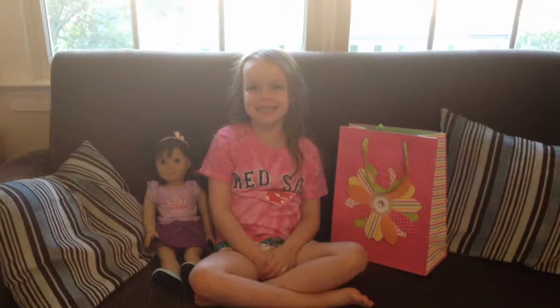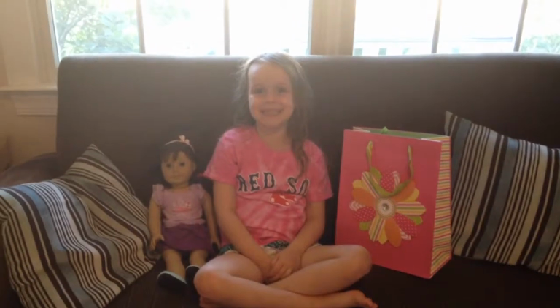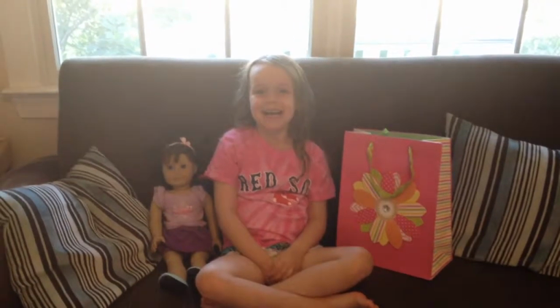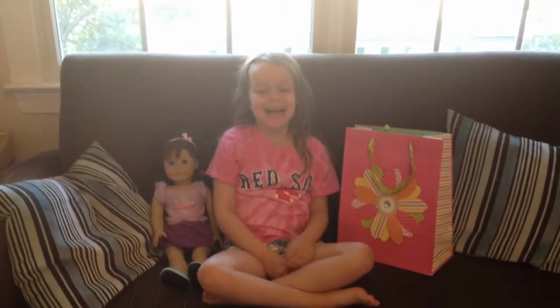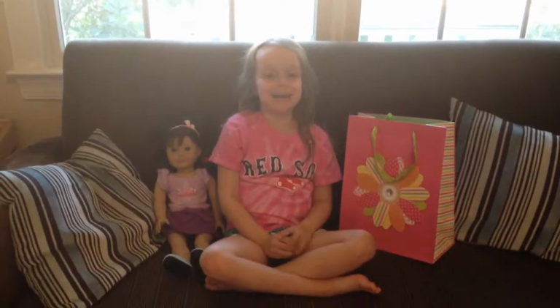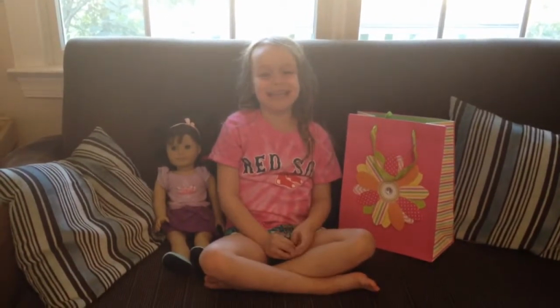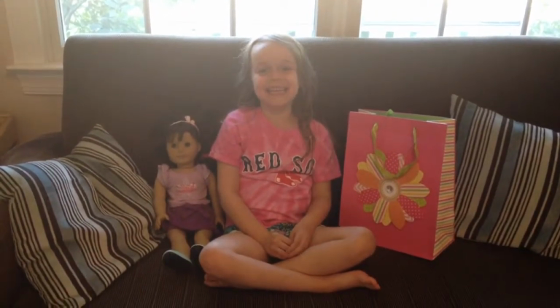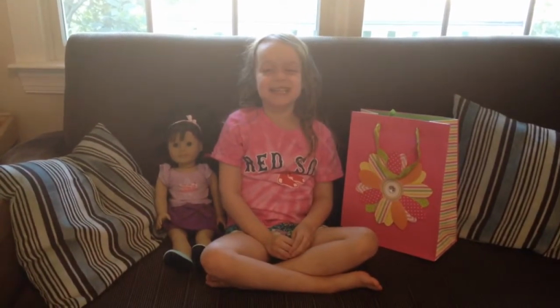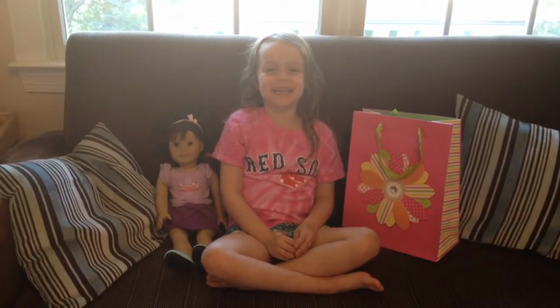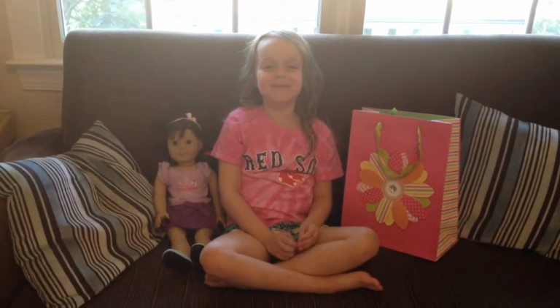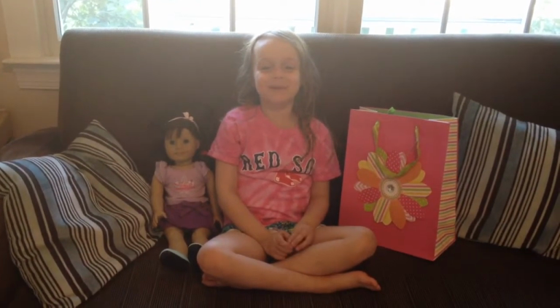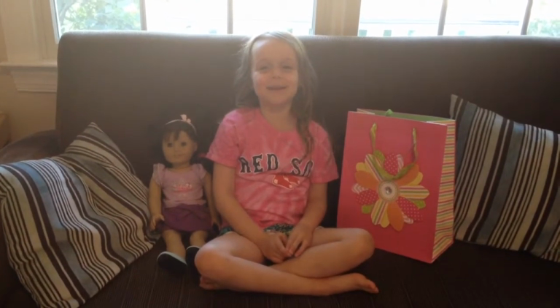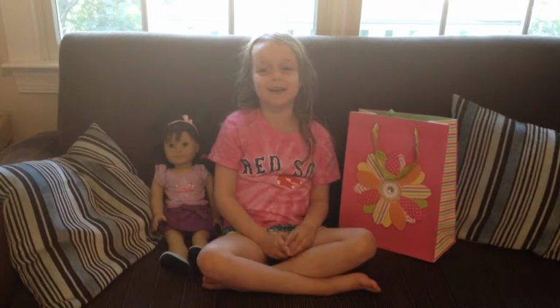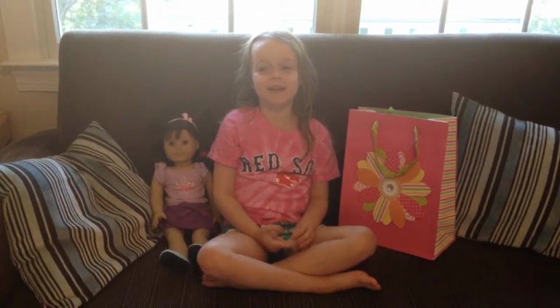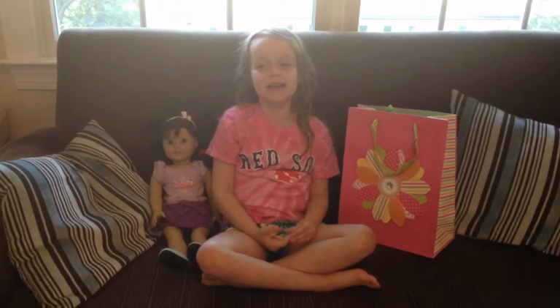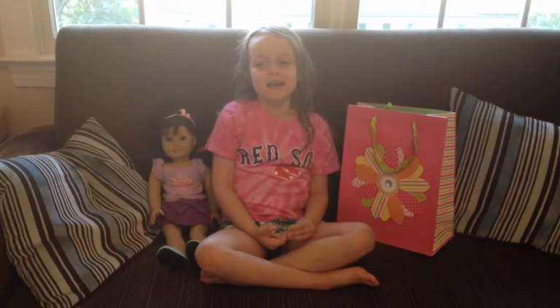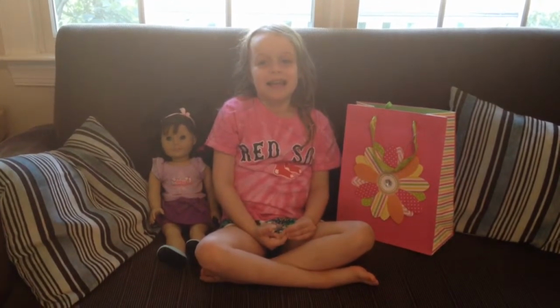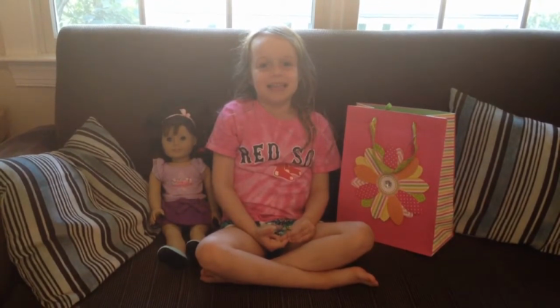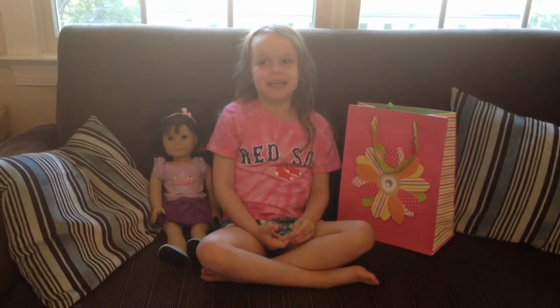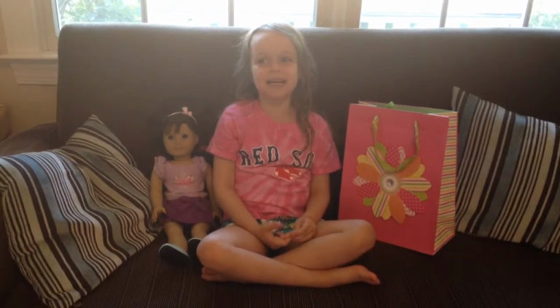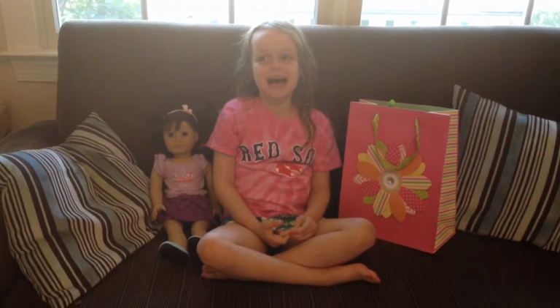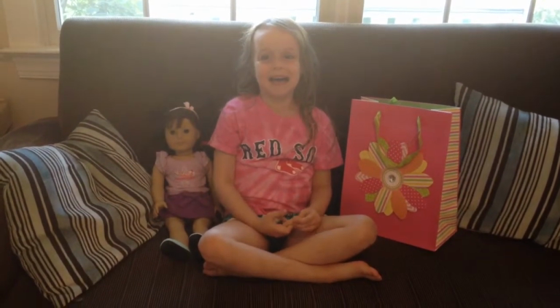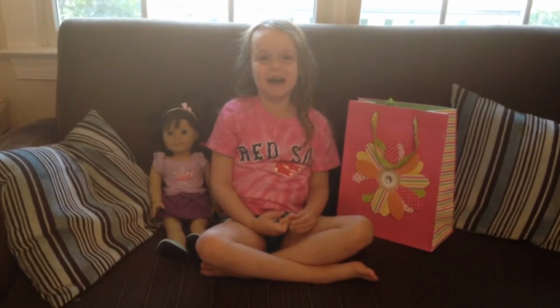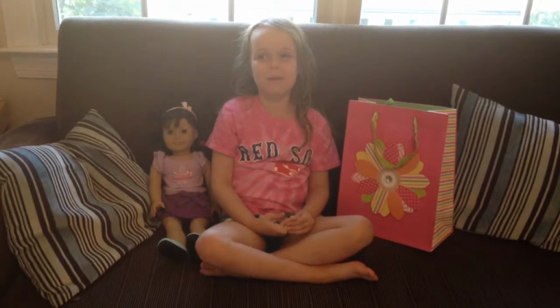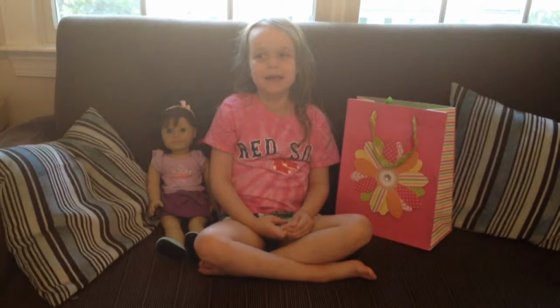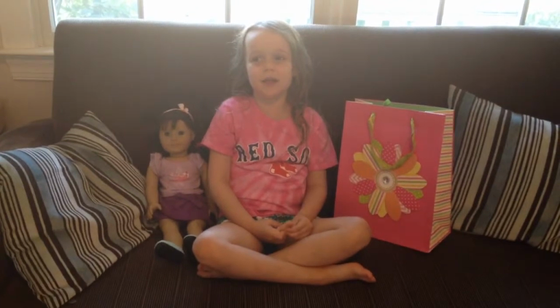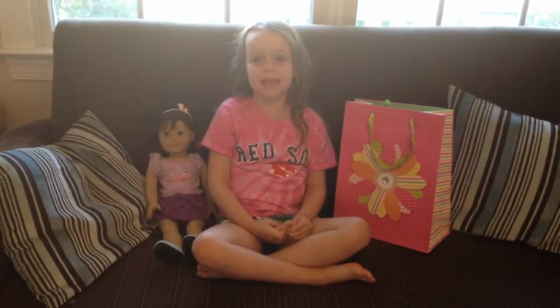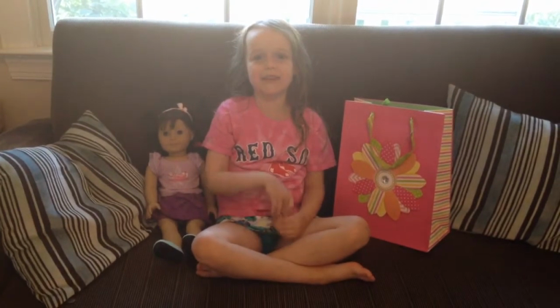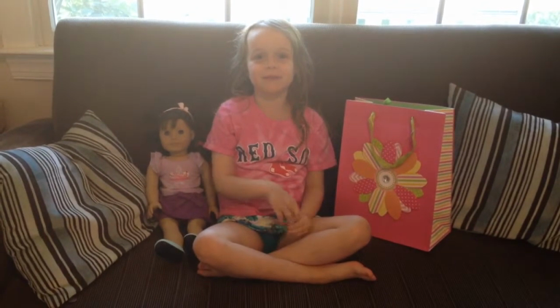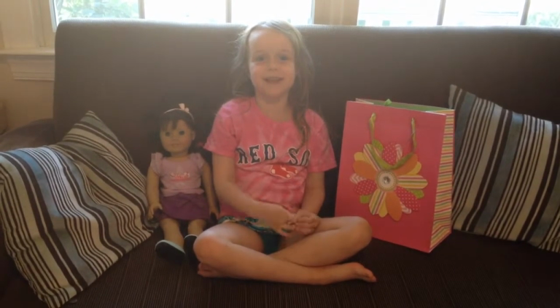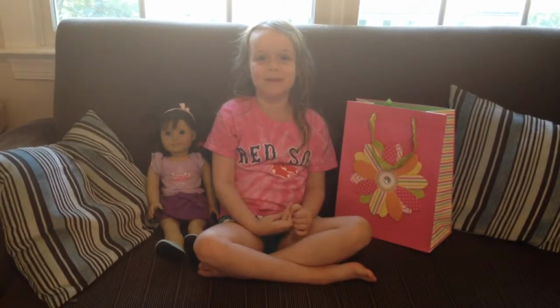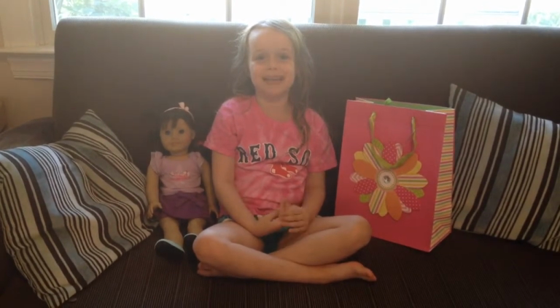Hi, I'm Ellie. This is my 9th American Girl video and I hope you saw my last video which was the opening night.